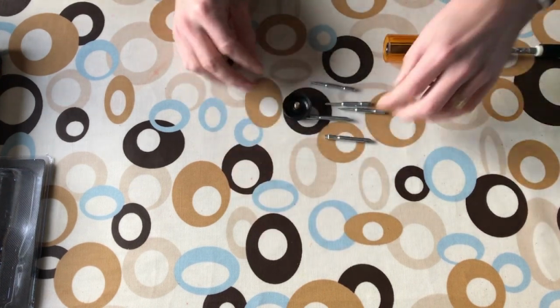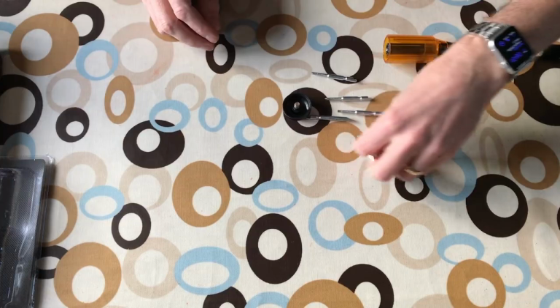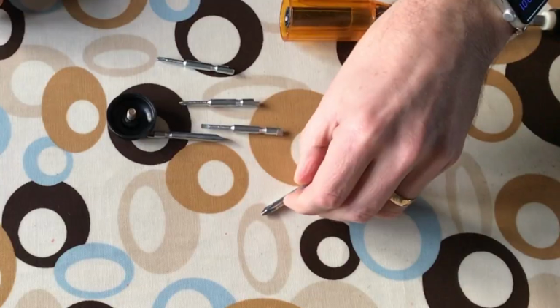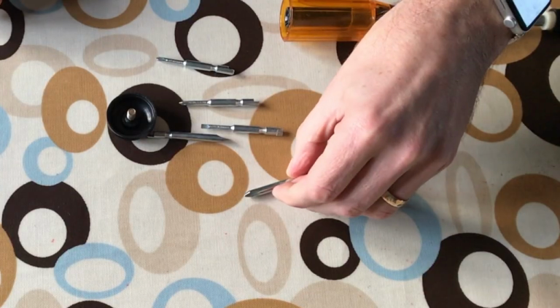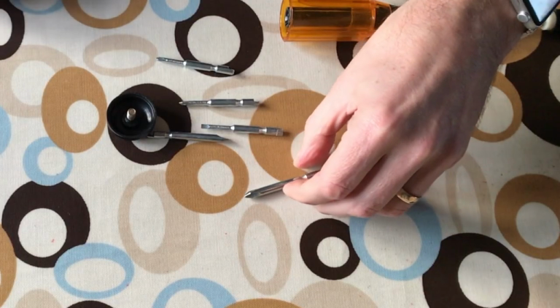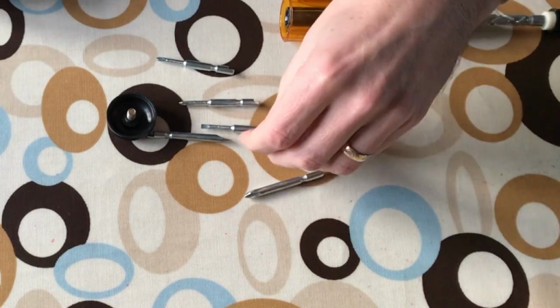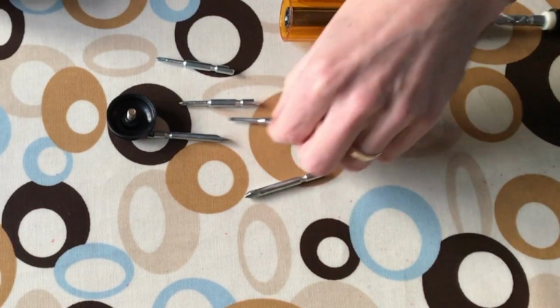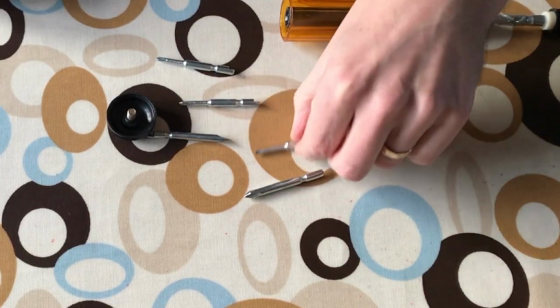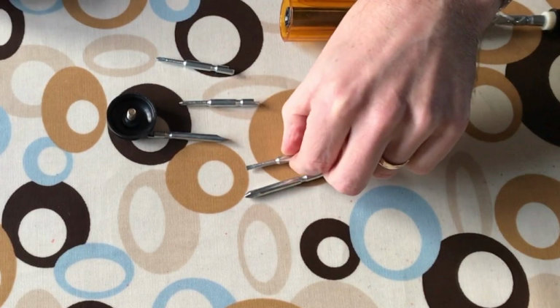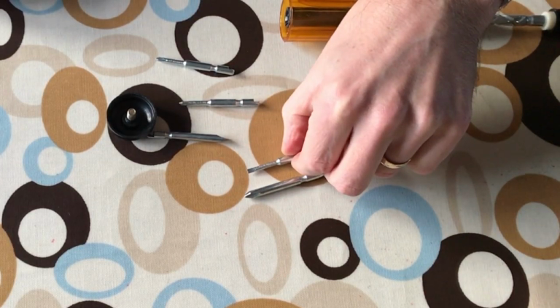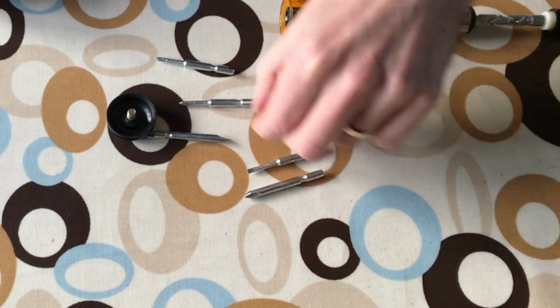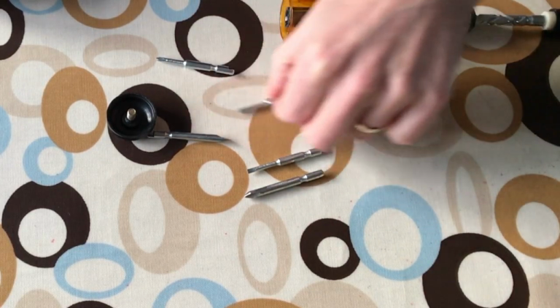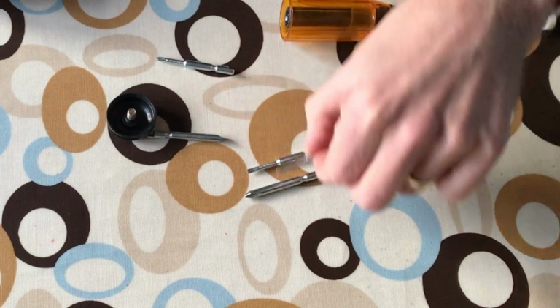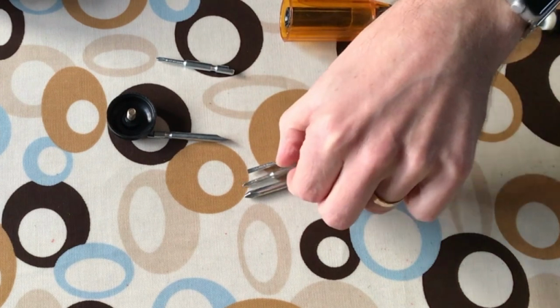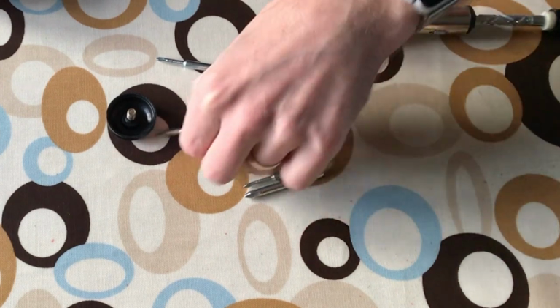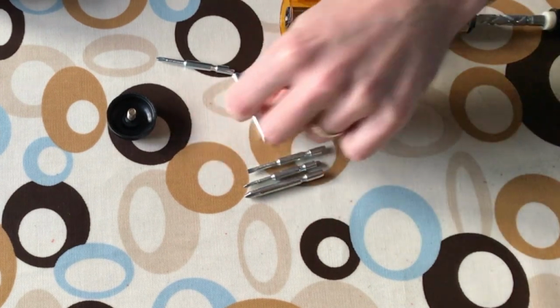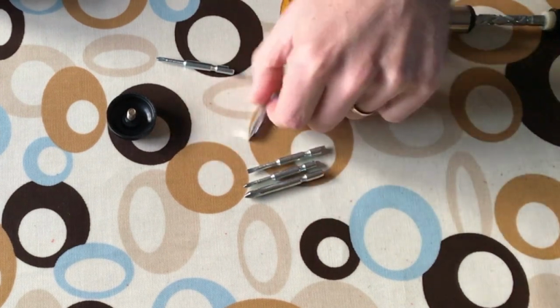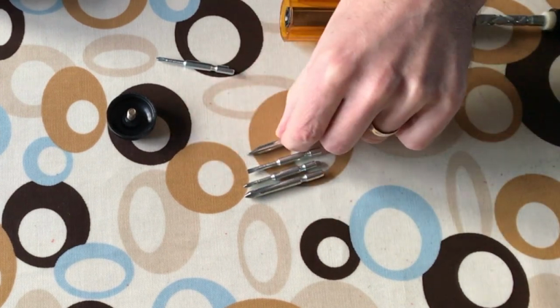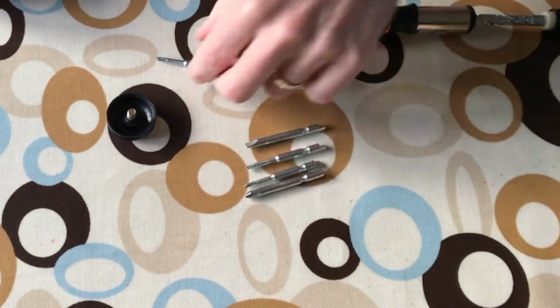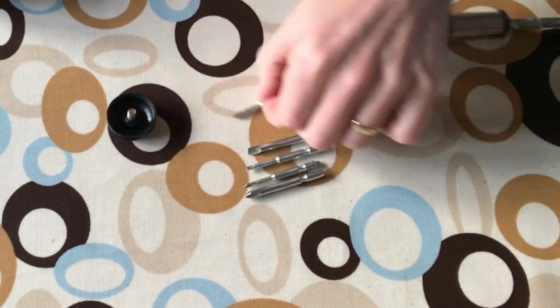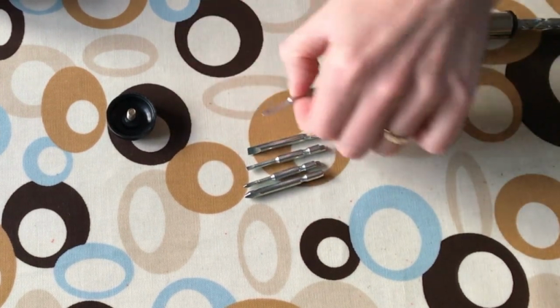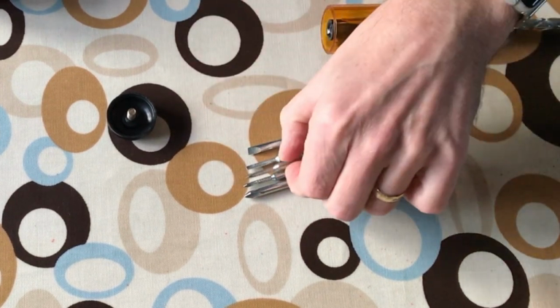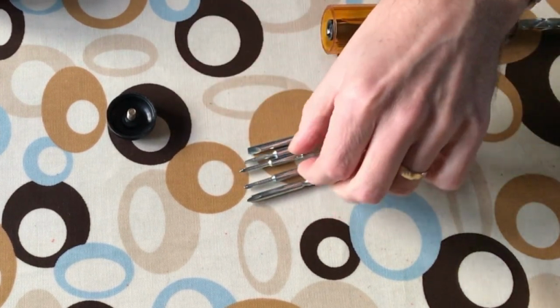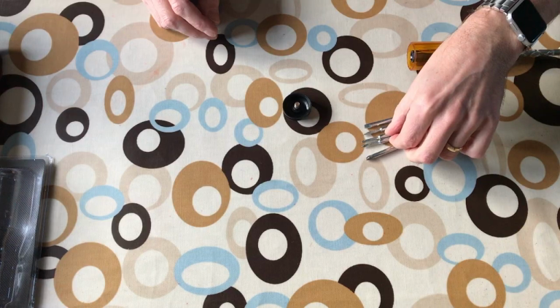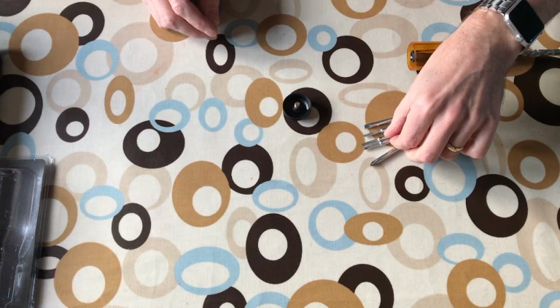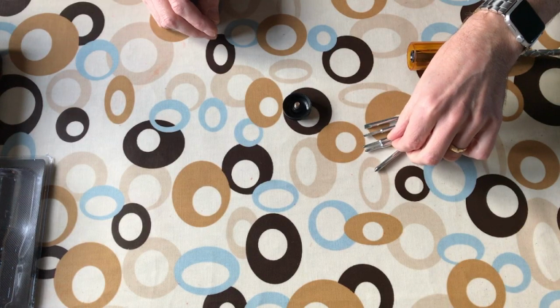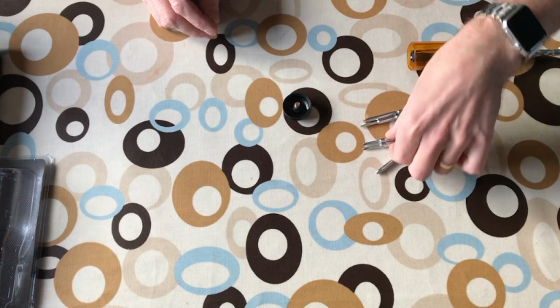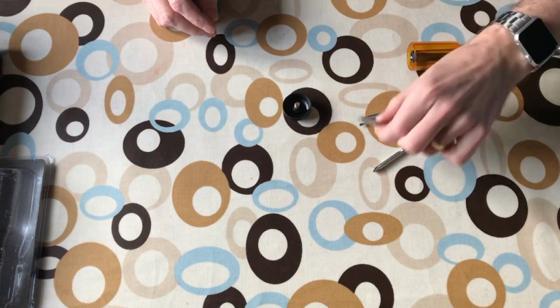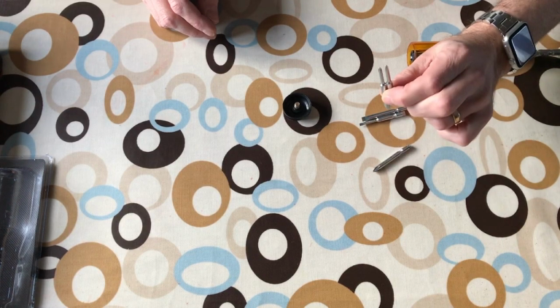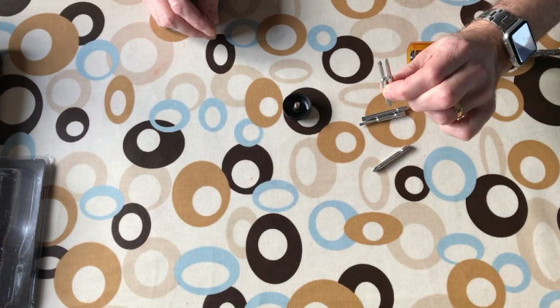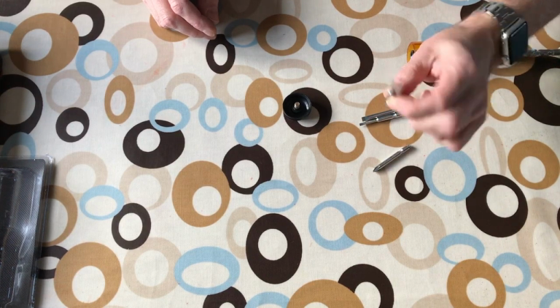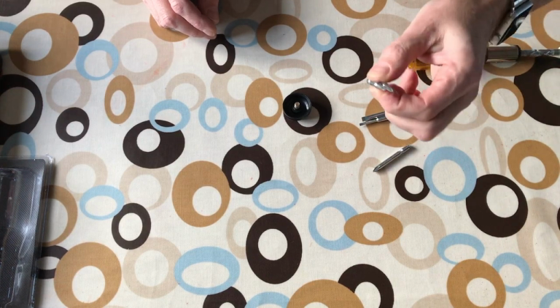So we've got a medium sized Phillips, a very small flat, a small Phillips, a large flat, and another small Phillips - very similar, just a bit smaller.